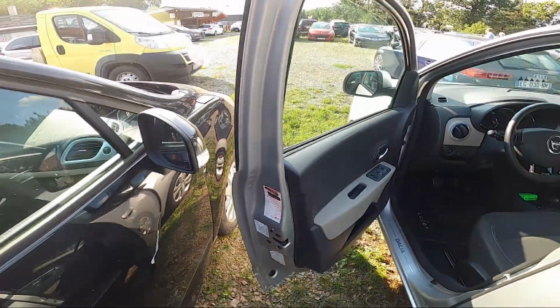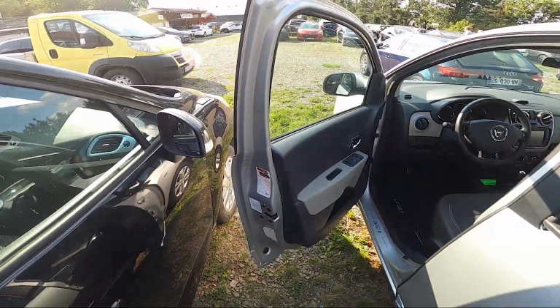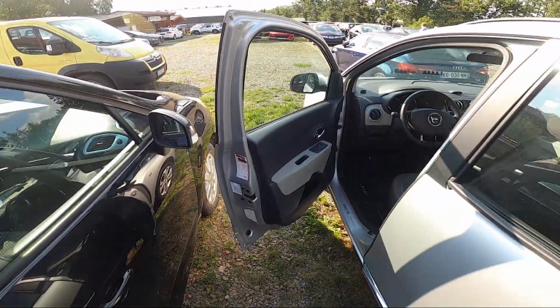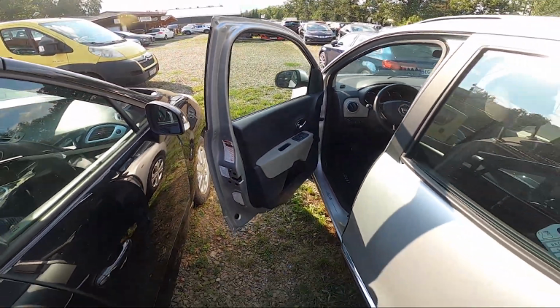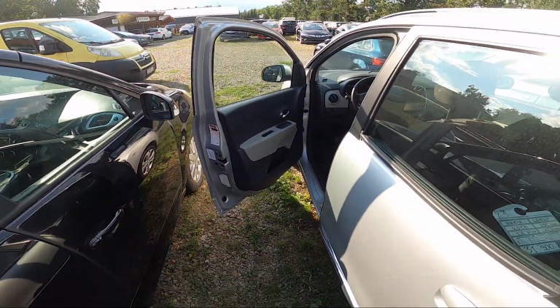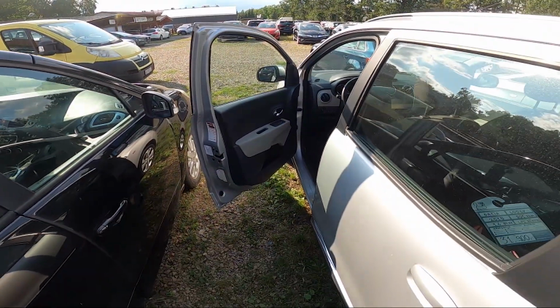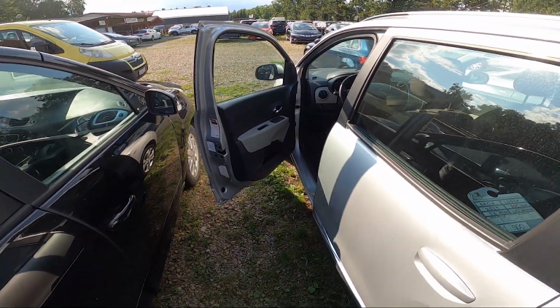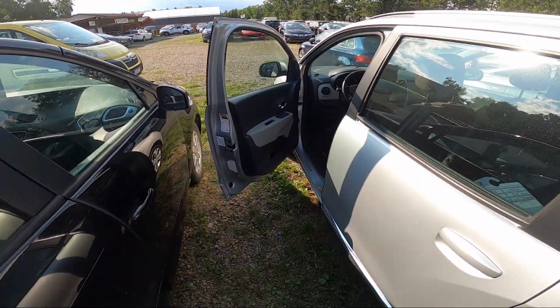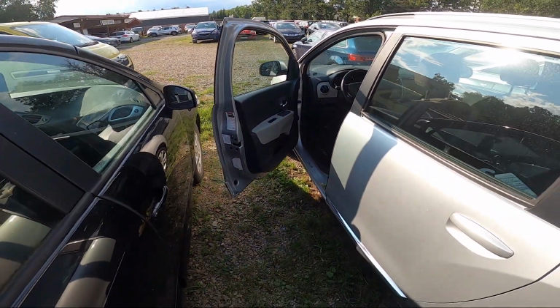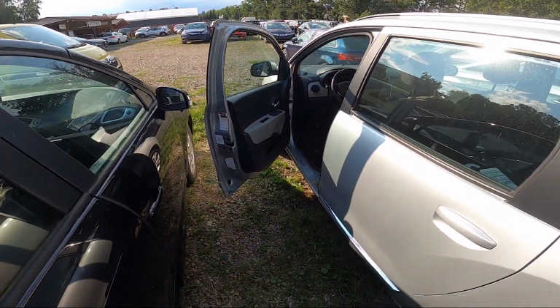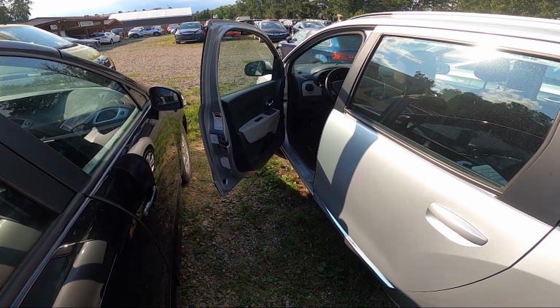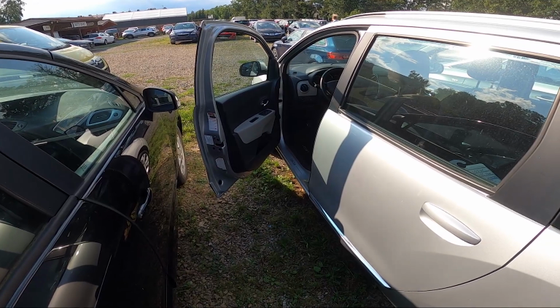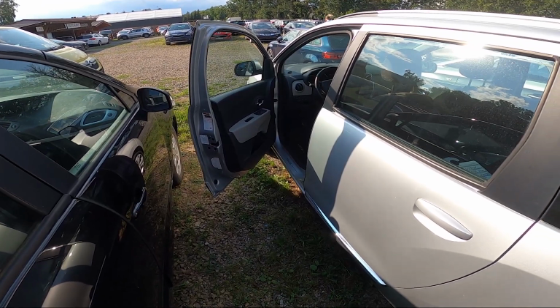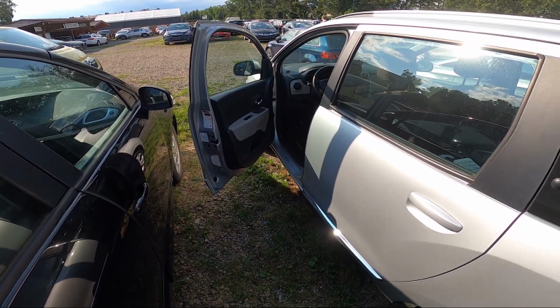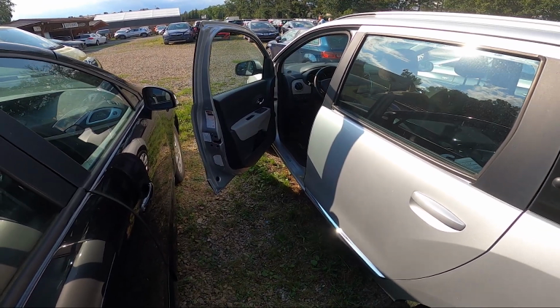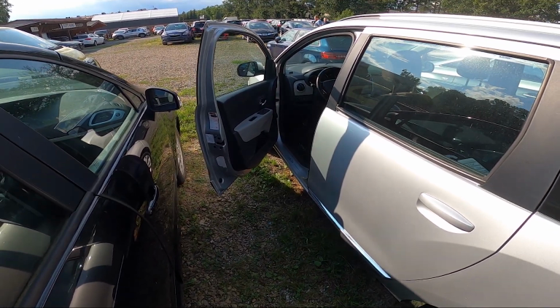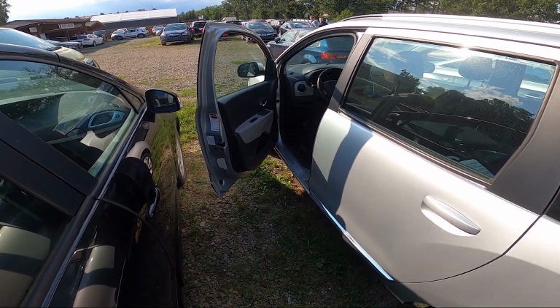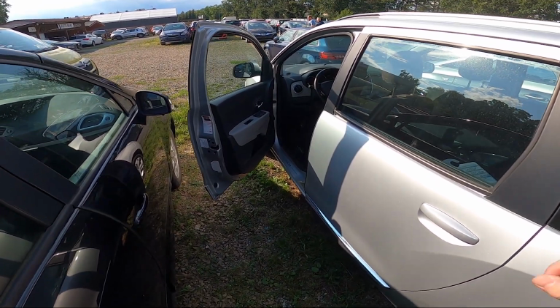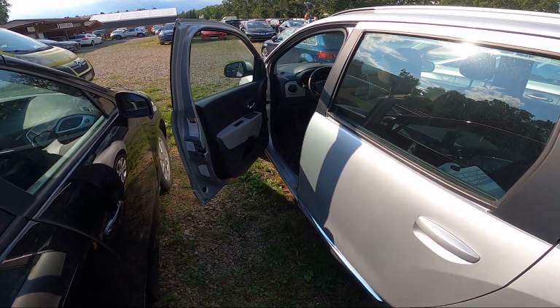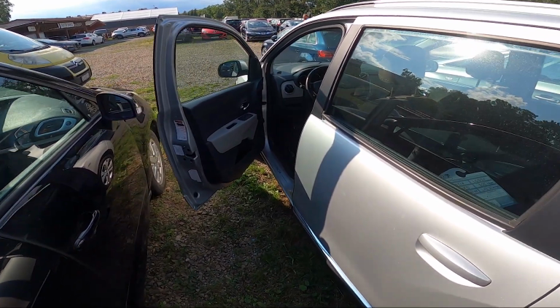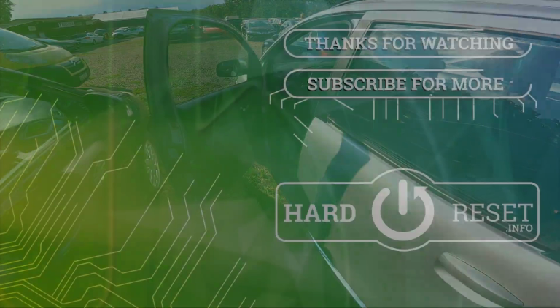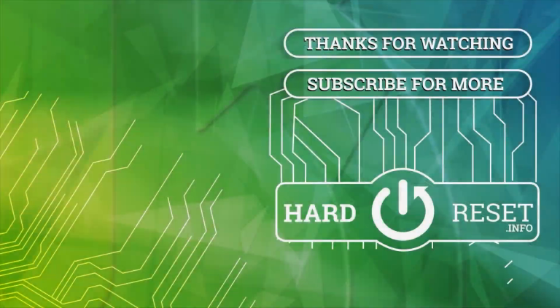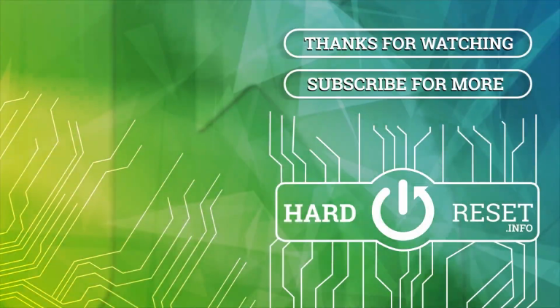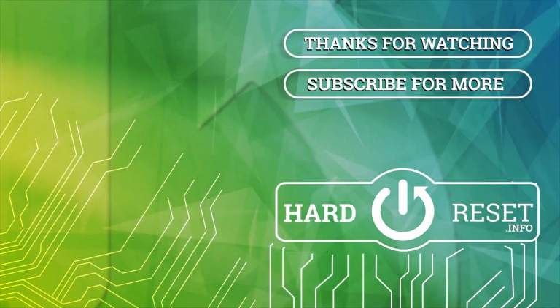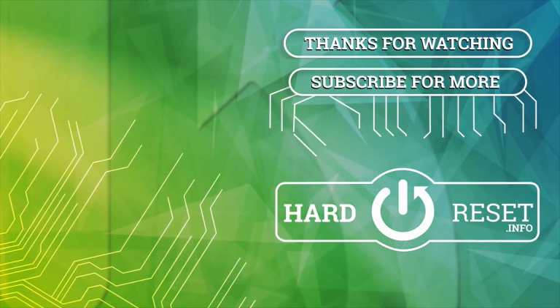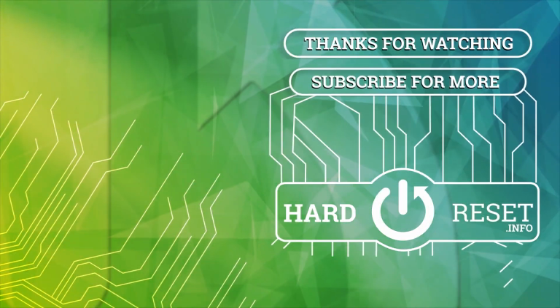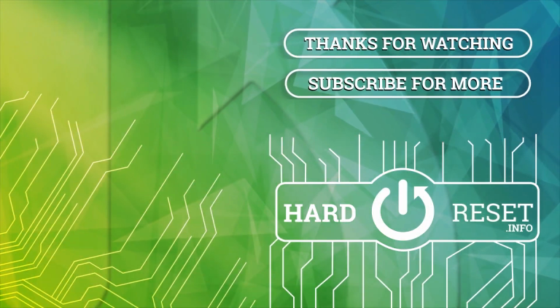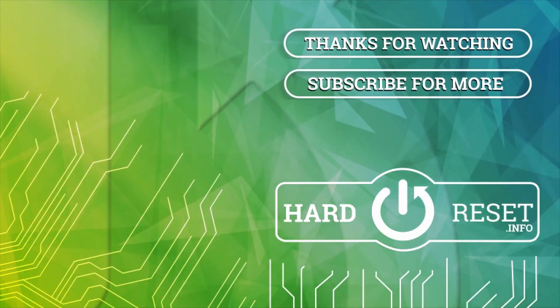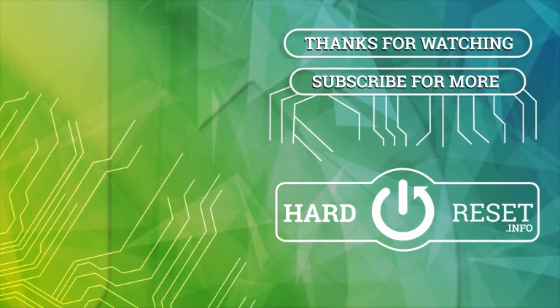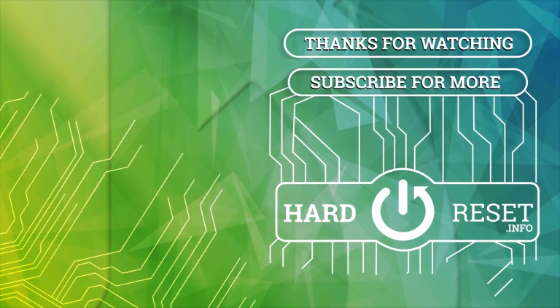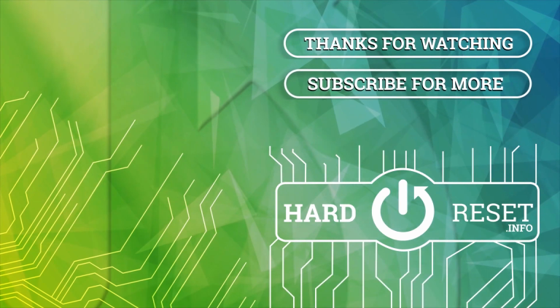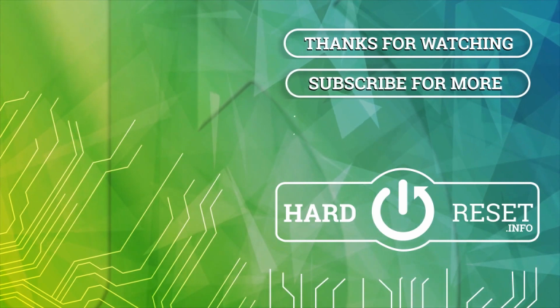And that's basically it. If you find this video helpful, please leave a like, comment and subscribe. Thank you.